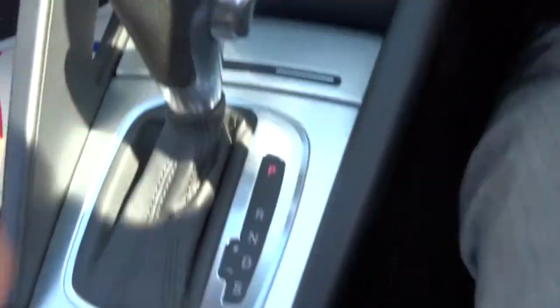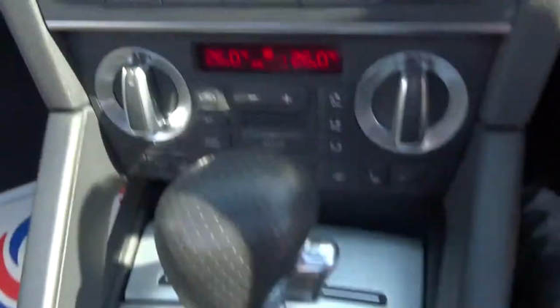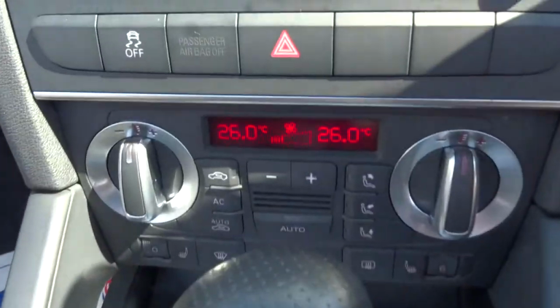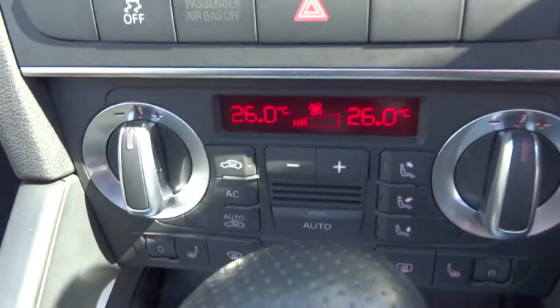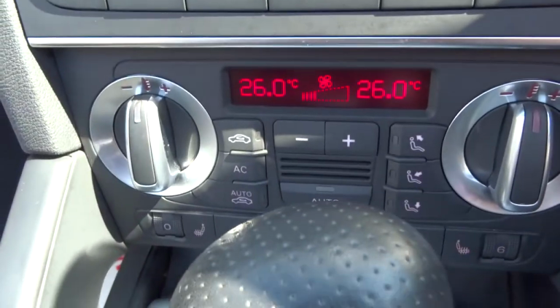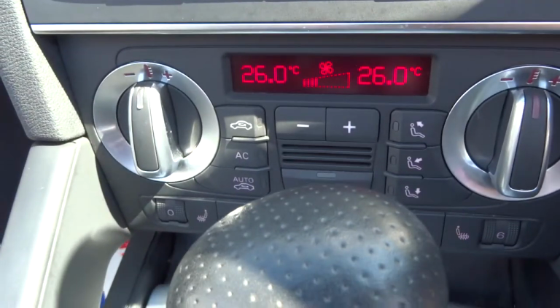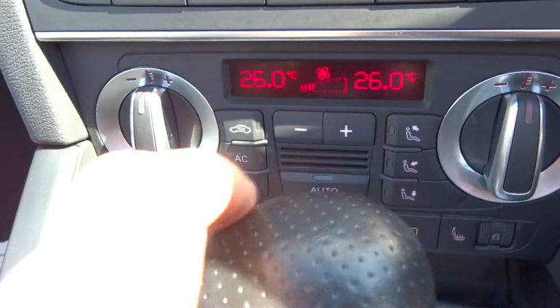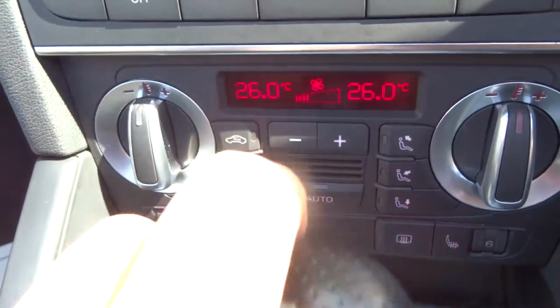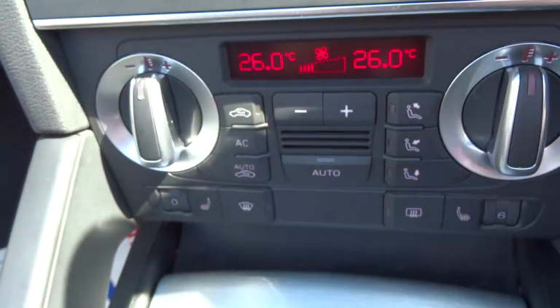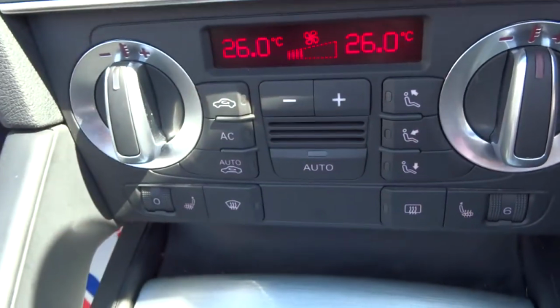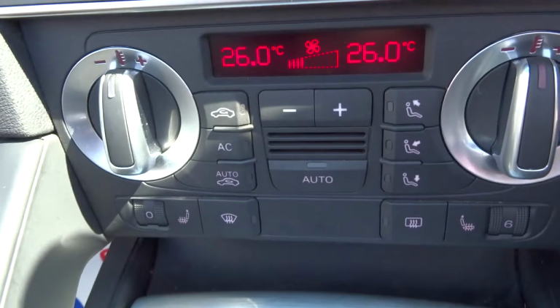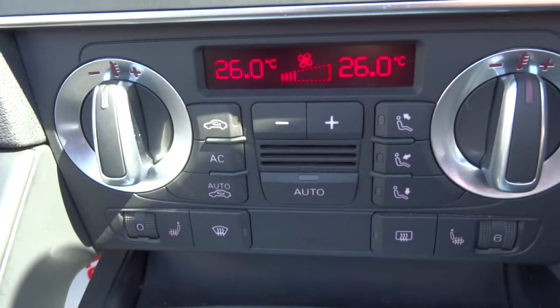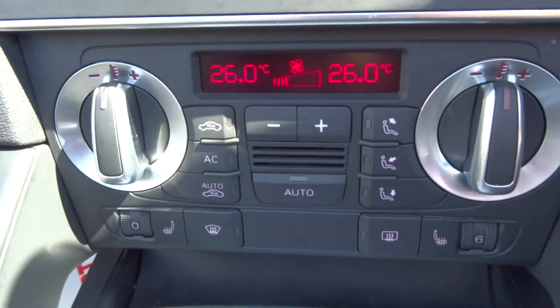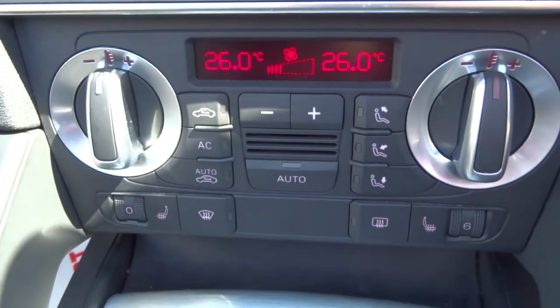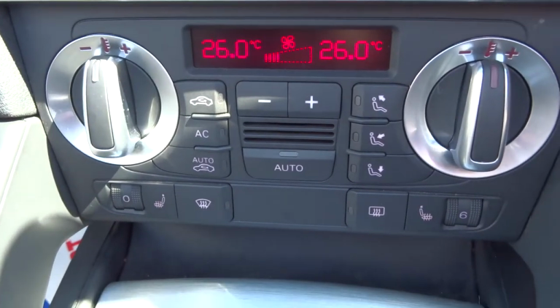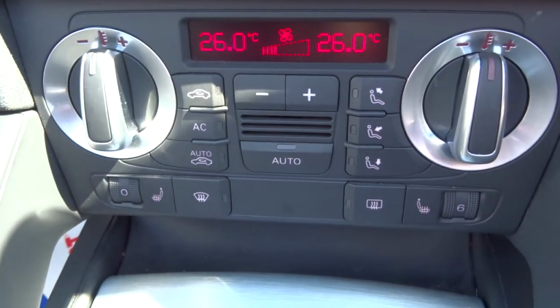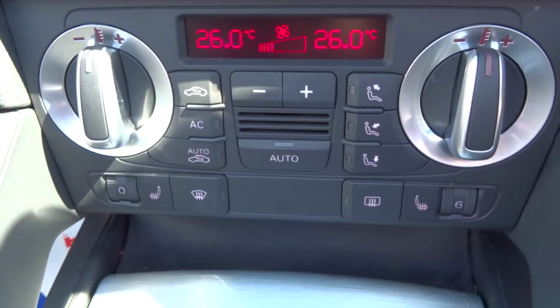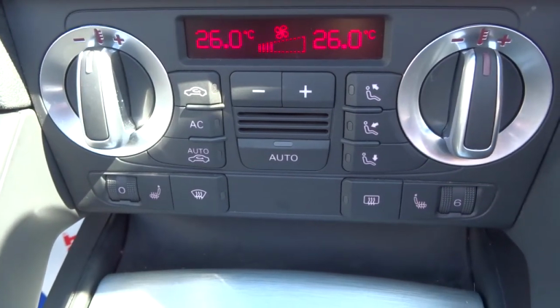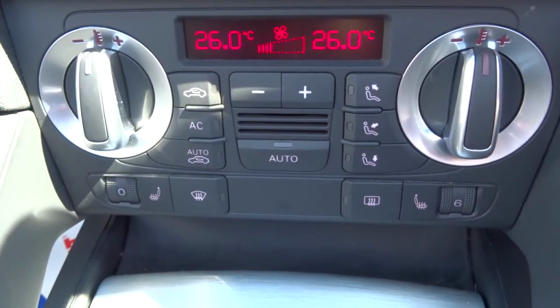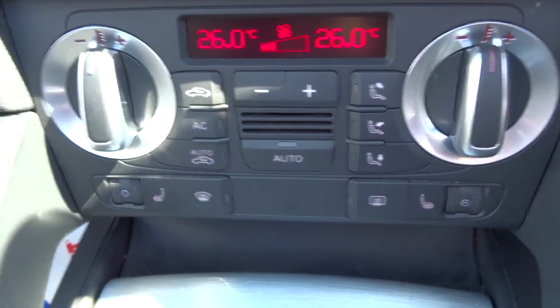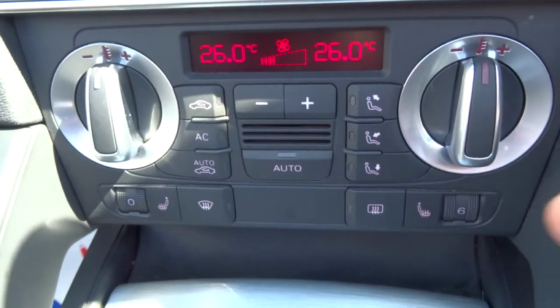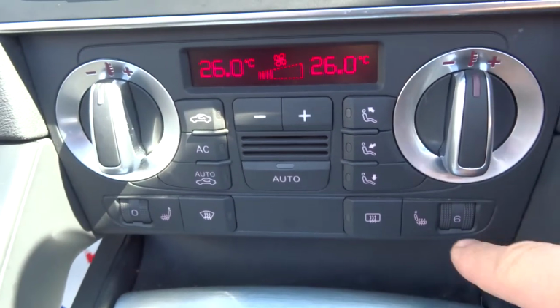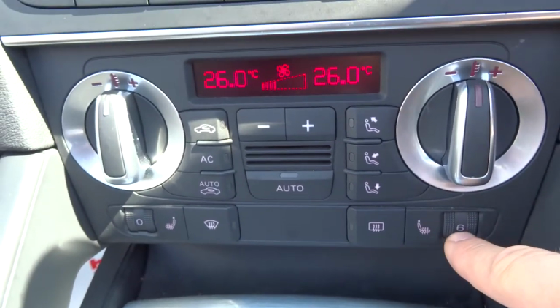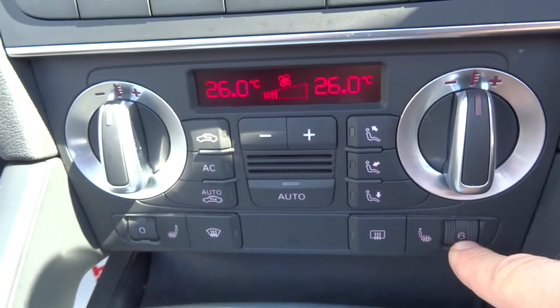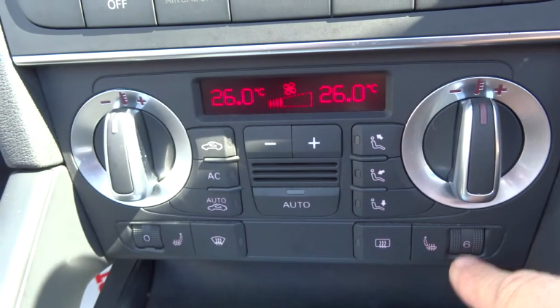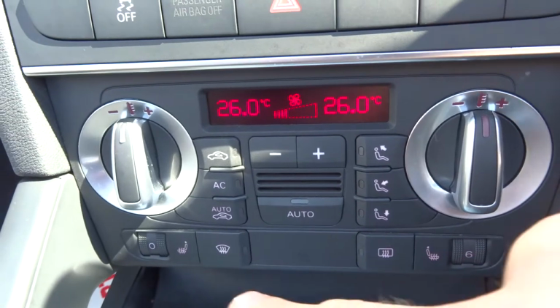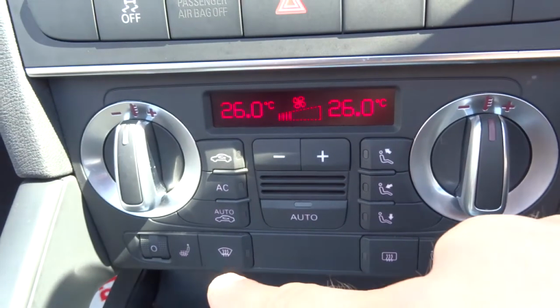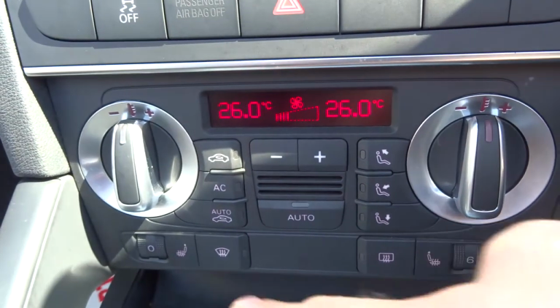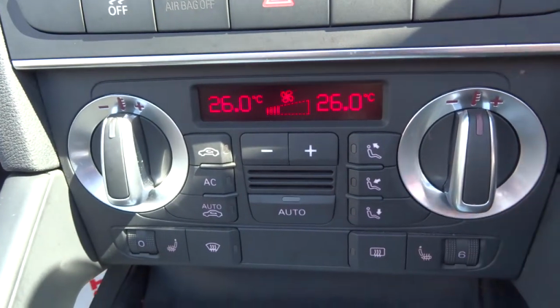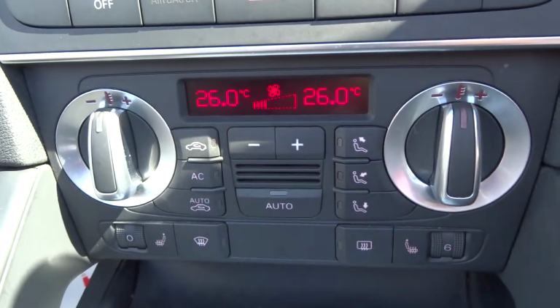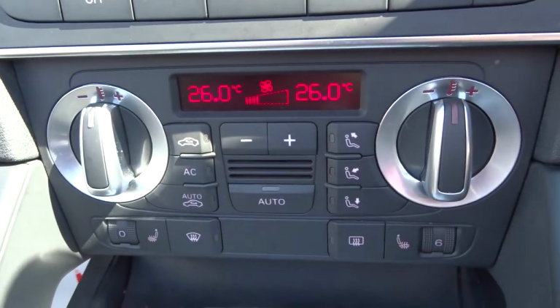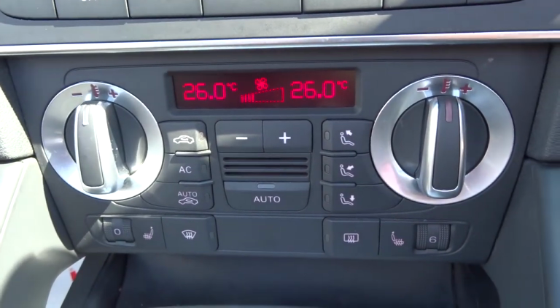You've got your own climate control with a digital gauge, and that's automatic. Also got air conditioning and heated seats for the front driver and passenger seats.